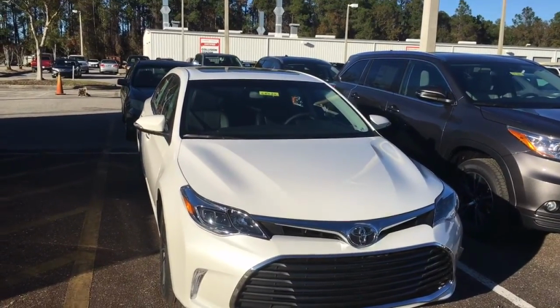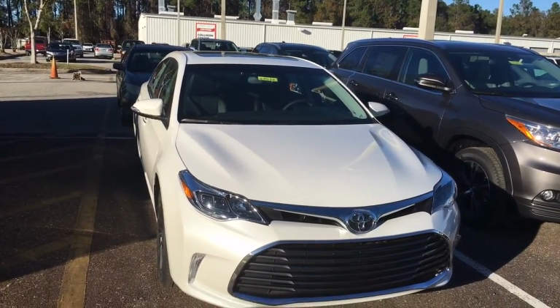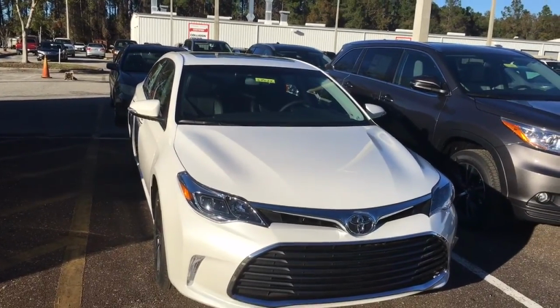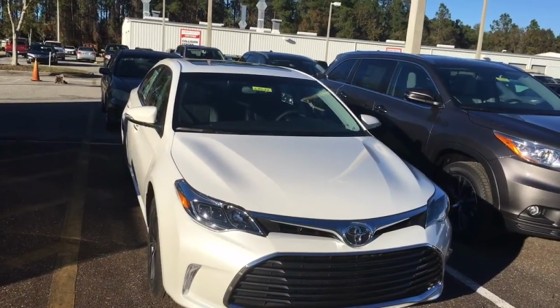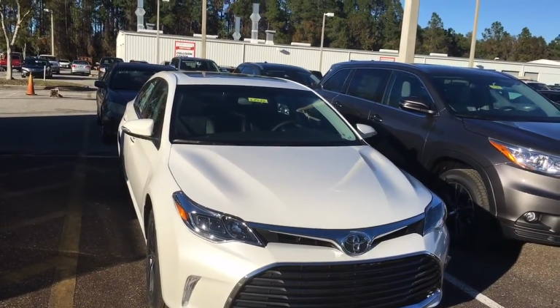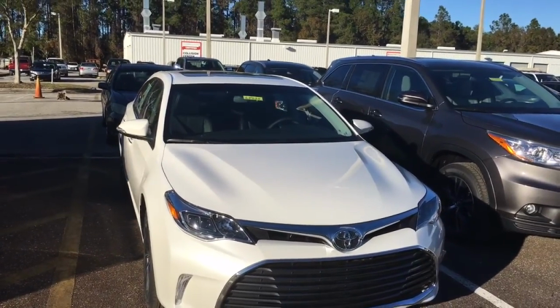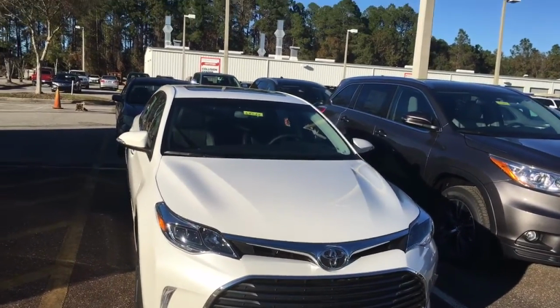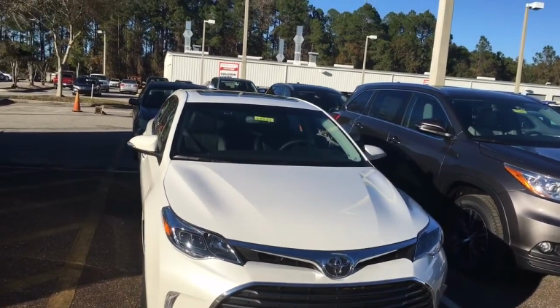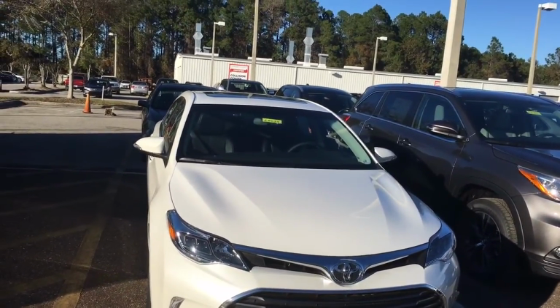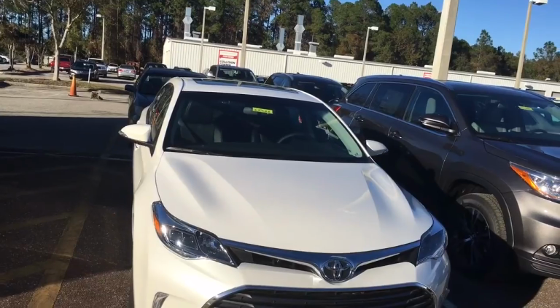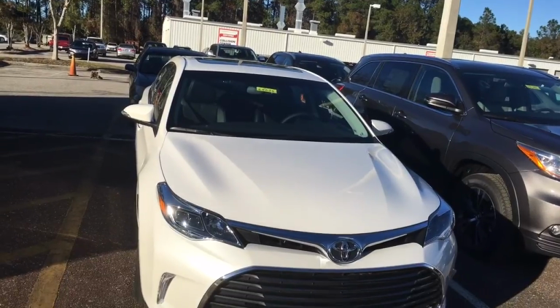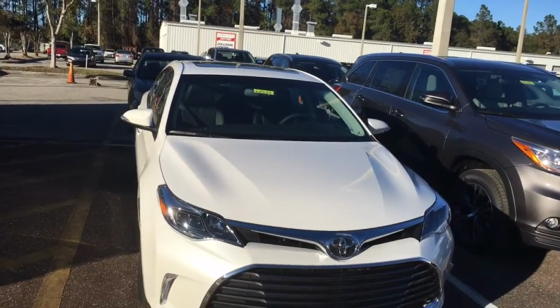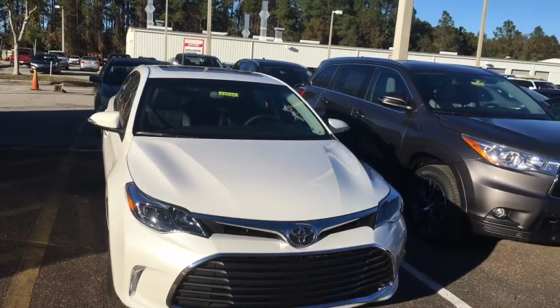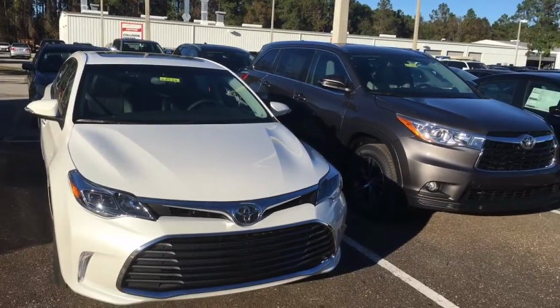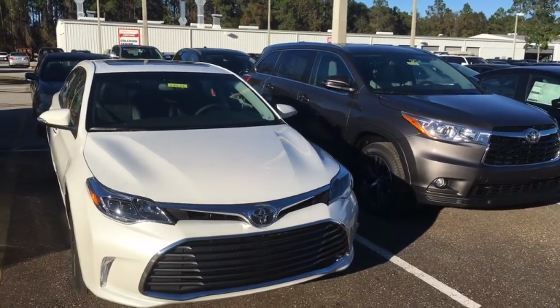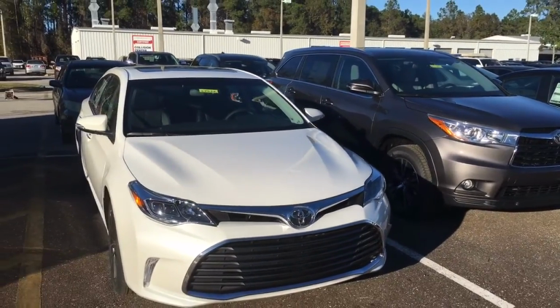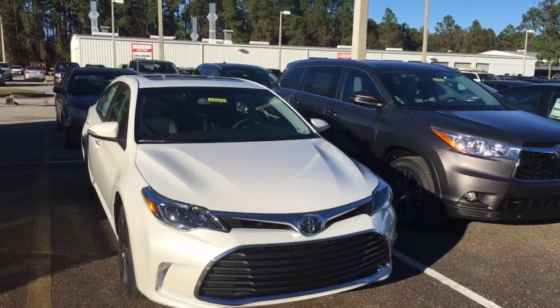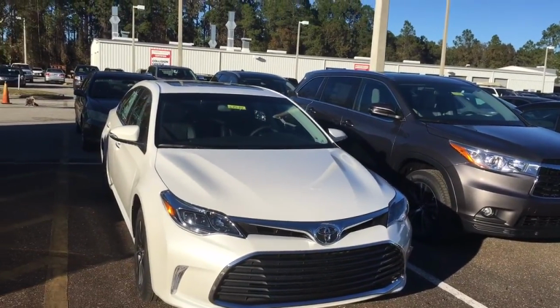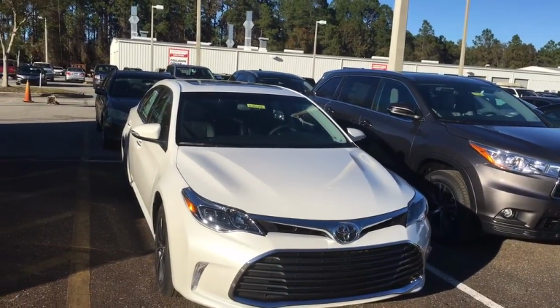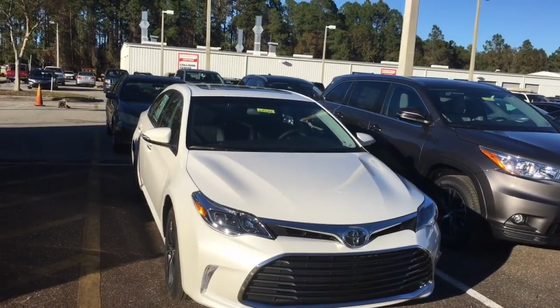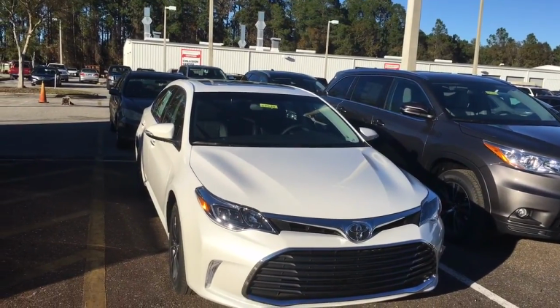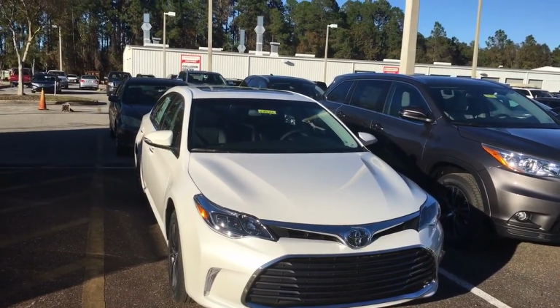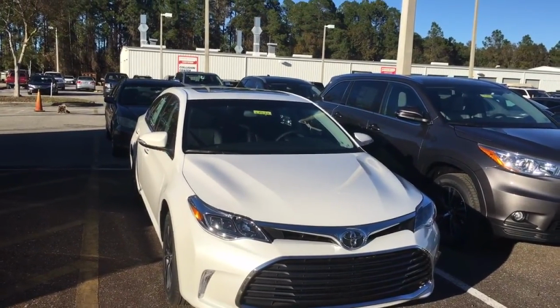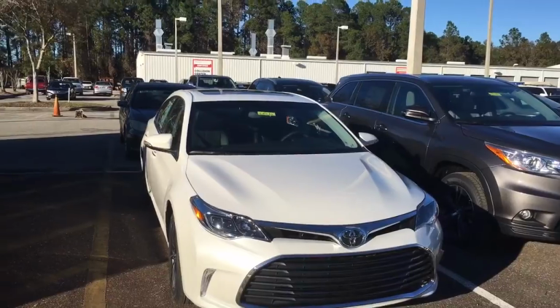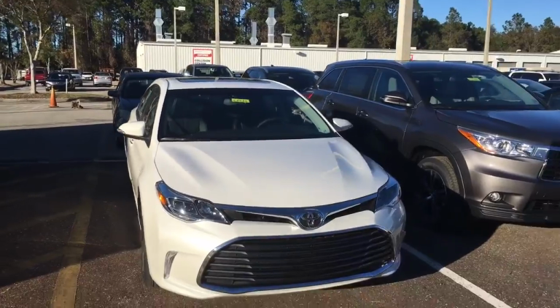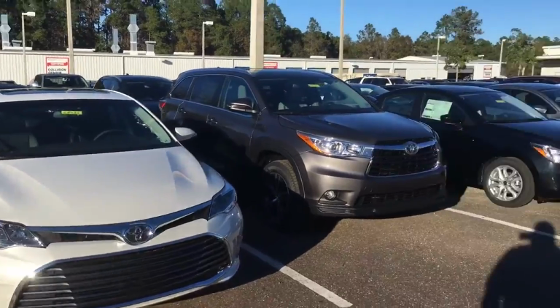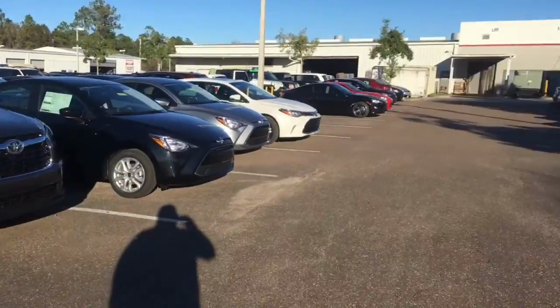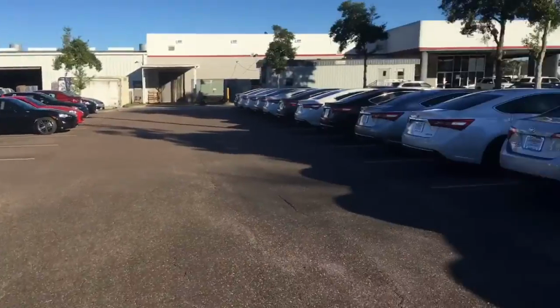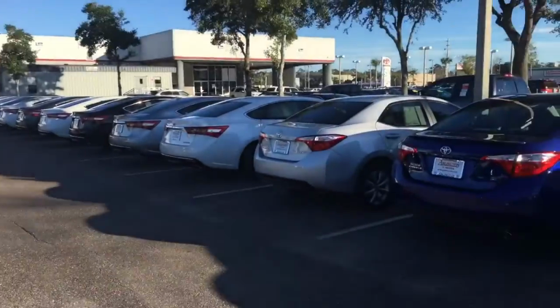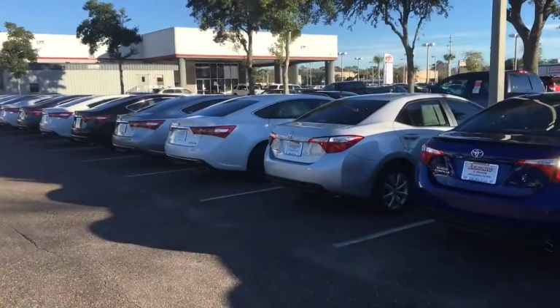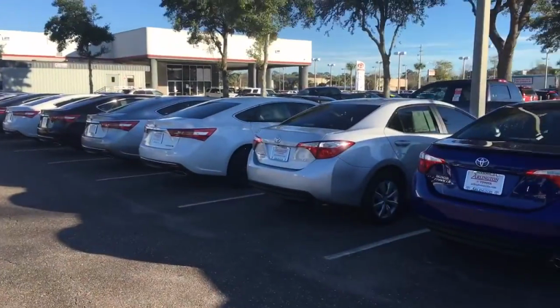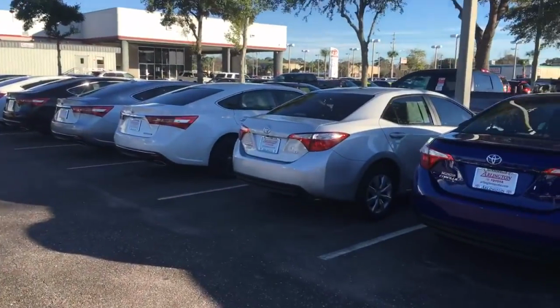Hello, my name is Jake Zicek. I'm one of the internet and new car managers for Arlington Toyota. I just want to make this quick video to show you all of our available brand new Avalons here on the lot. Here's one right here in front of me — I'm going to do a little walk around for you and show you the rest.